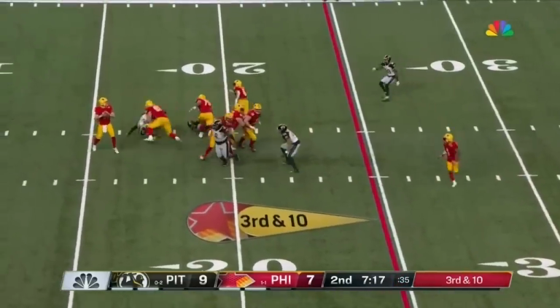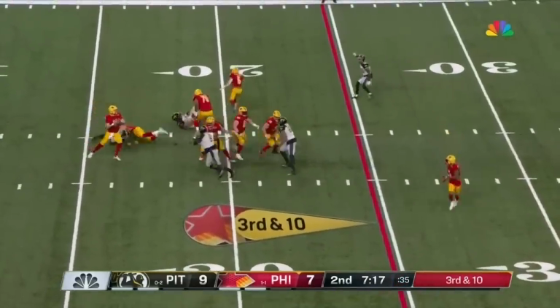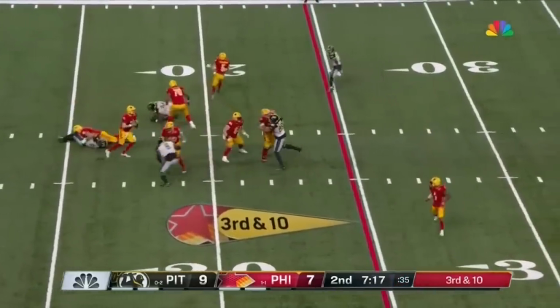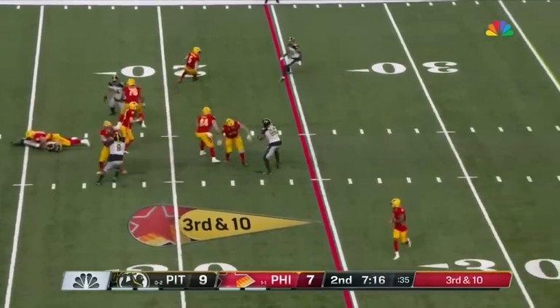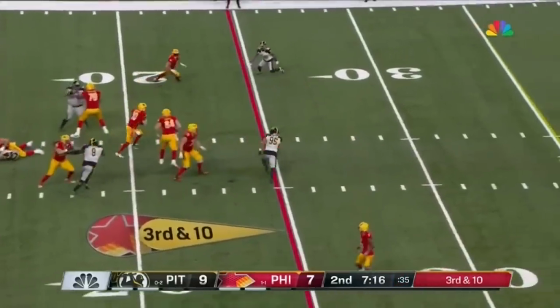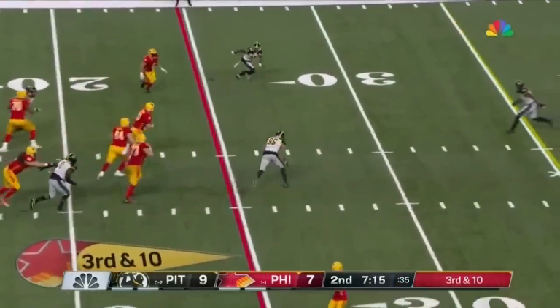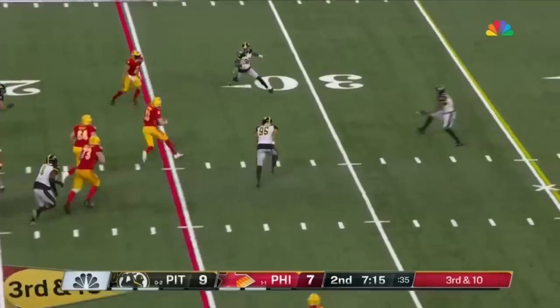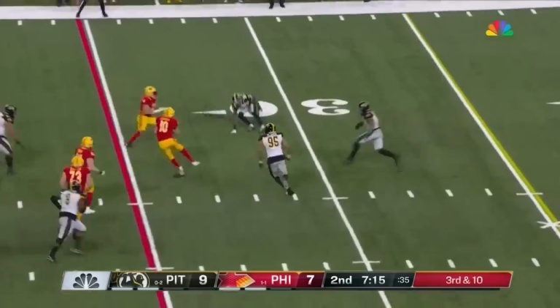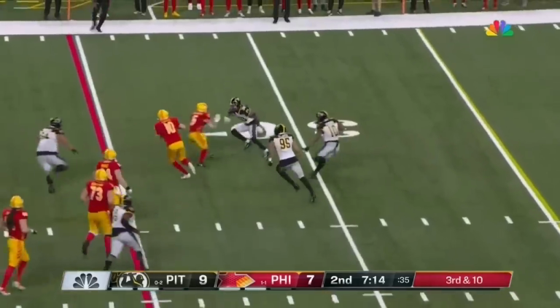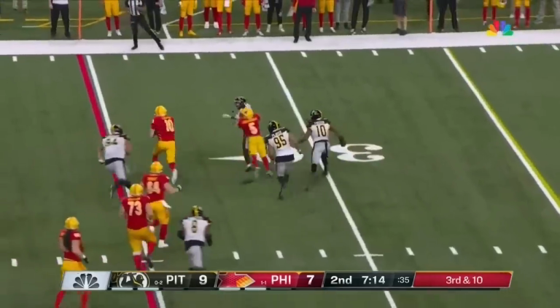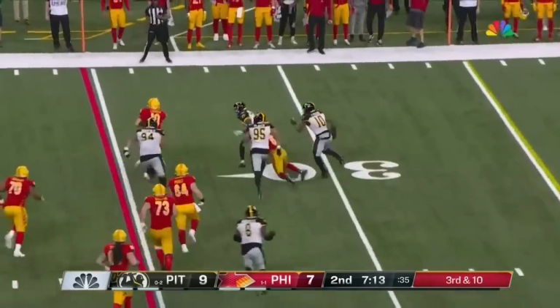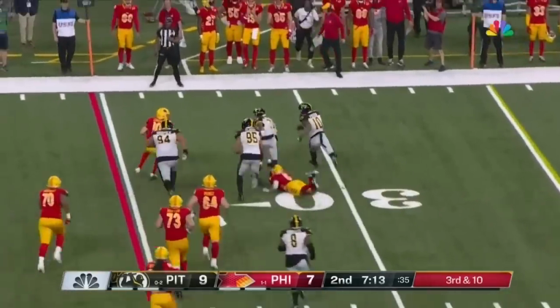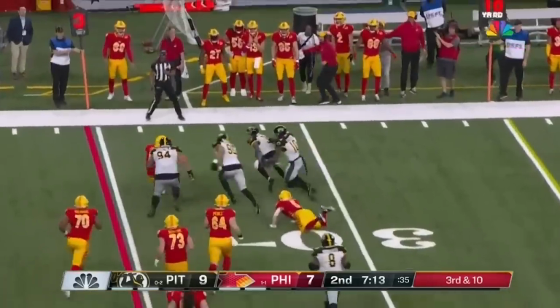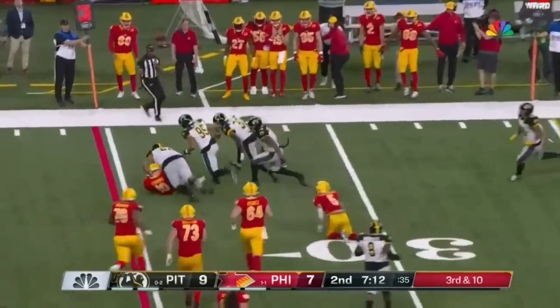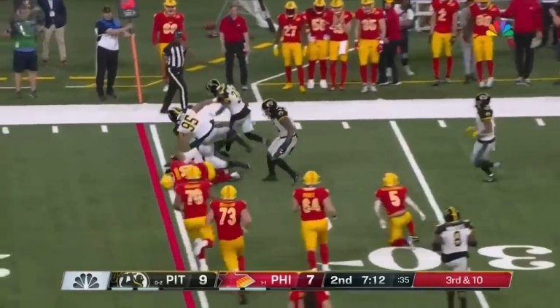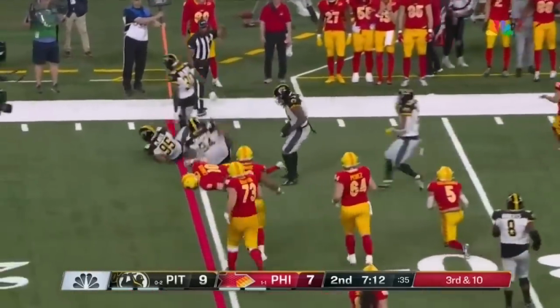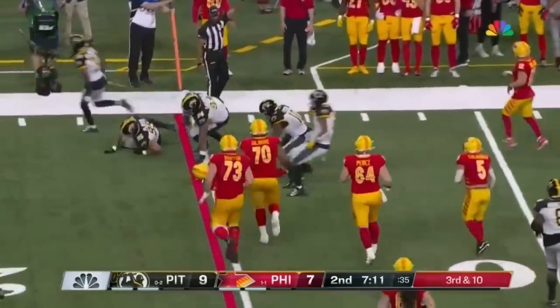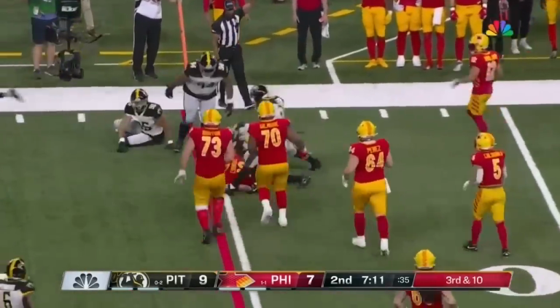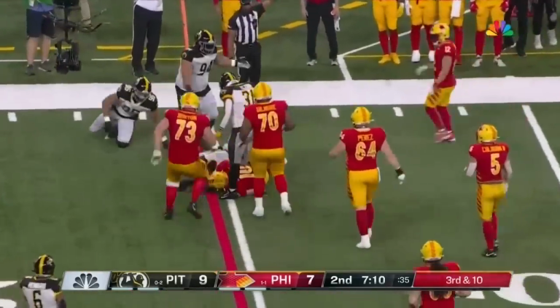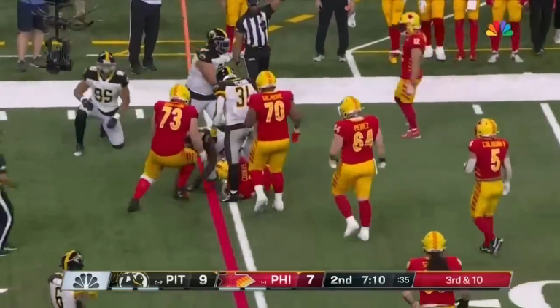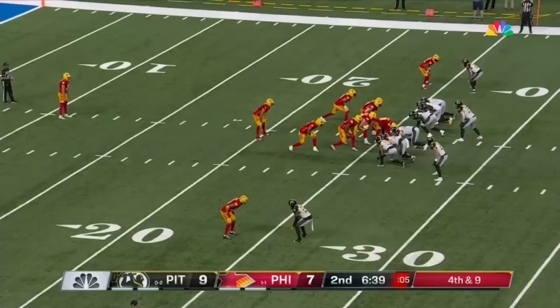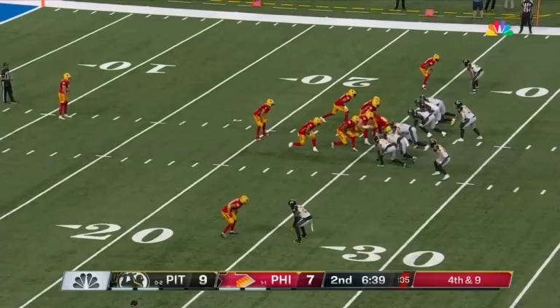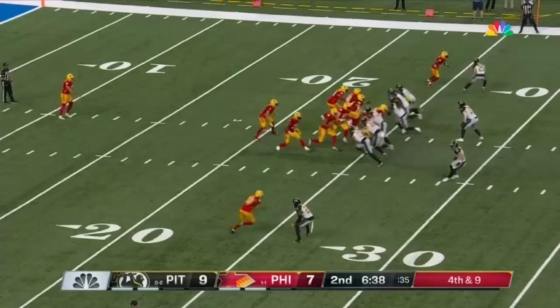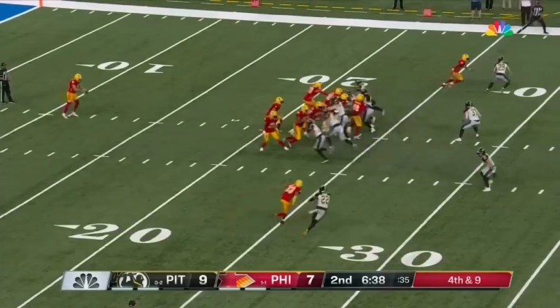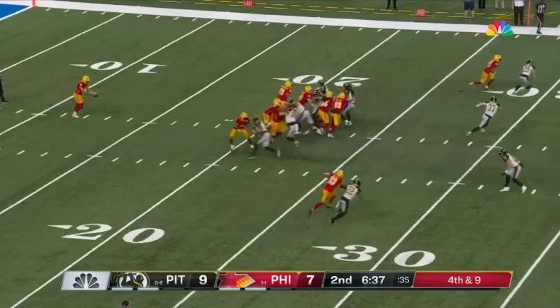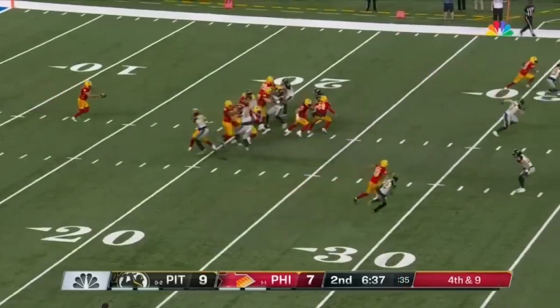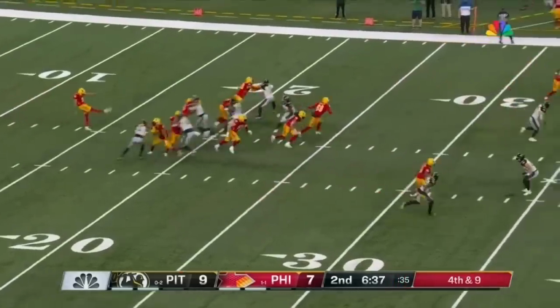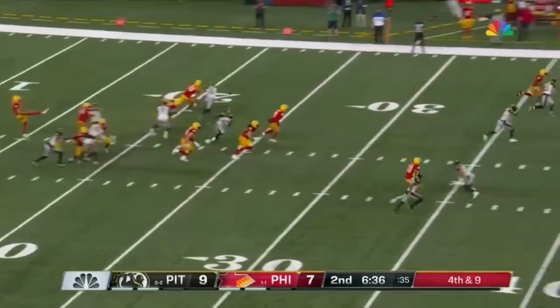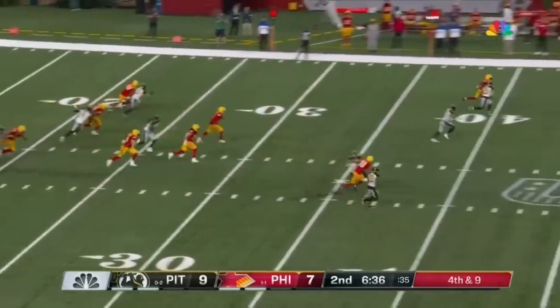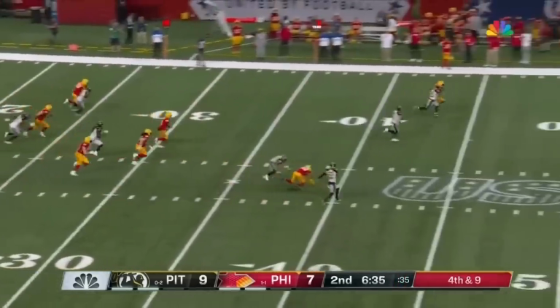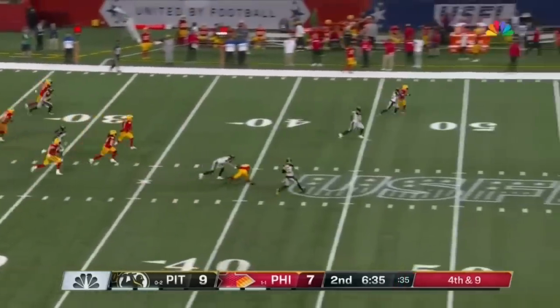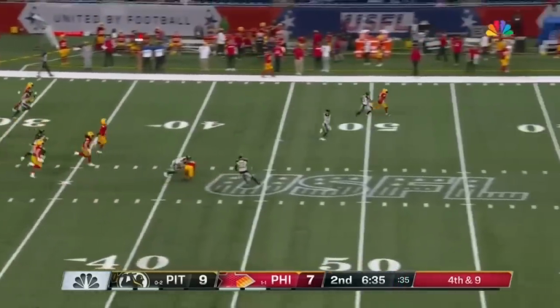Here's Cookus going to scramble. Now he tries to get to the outside — they always tell him to get down, and Cookus finally does. Since that touchdown, 12 plays for only 12 yards.